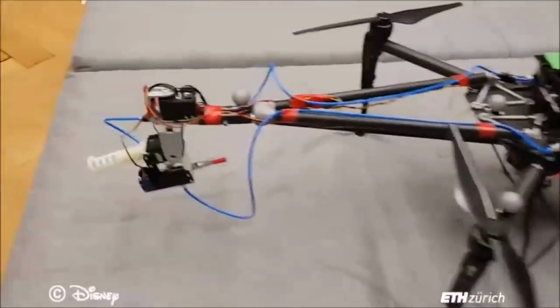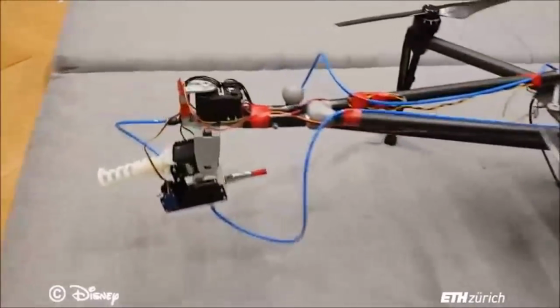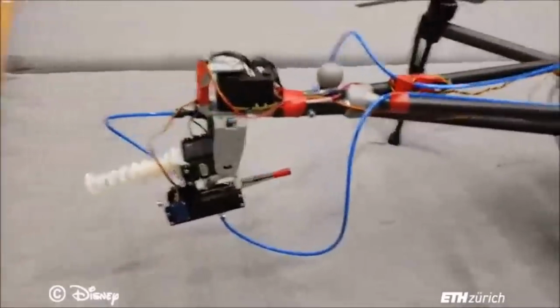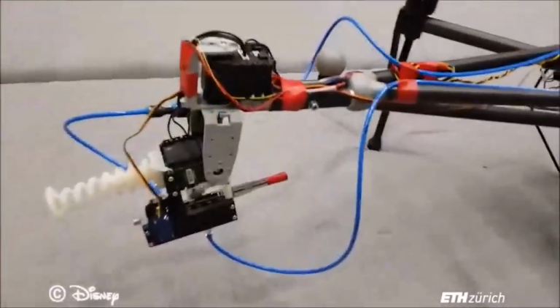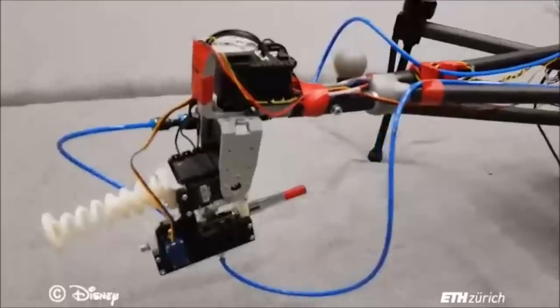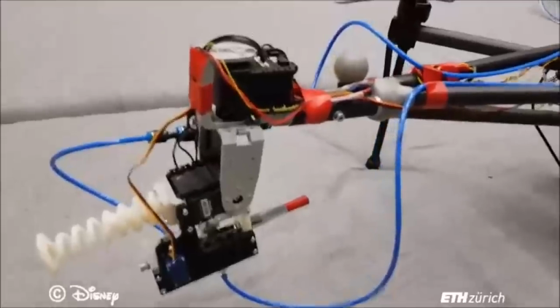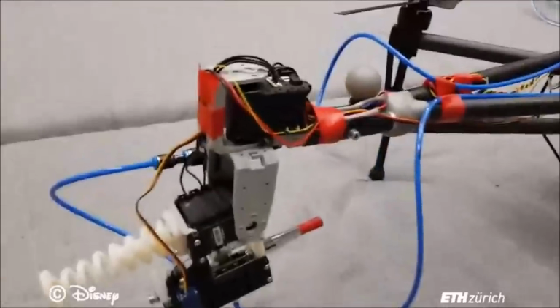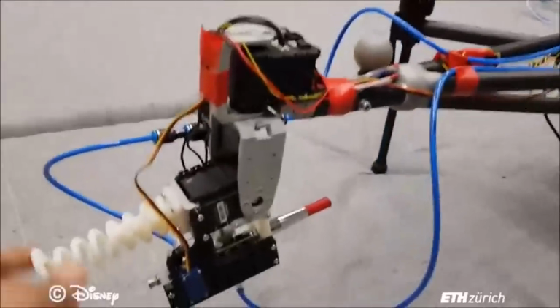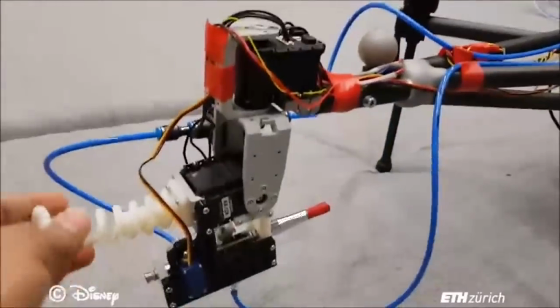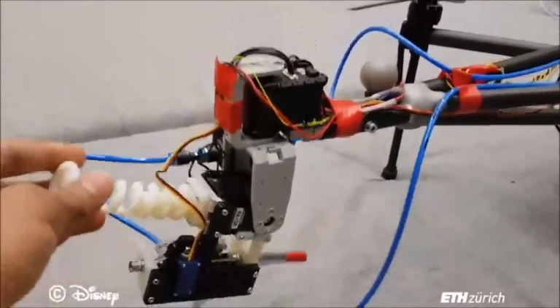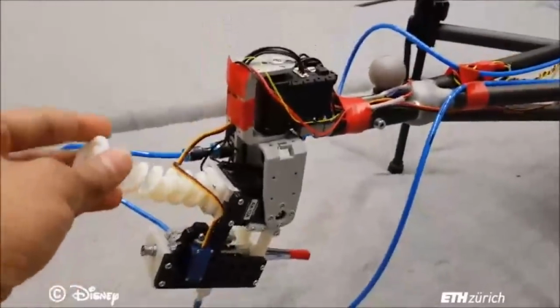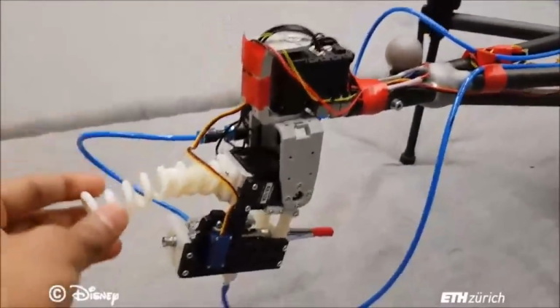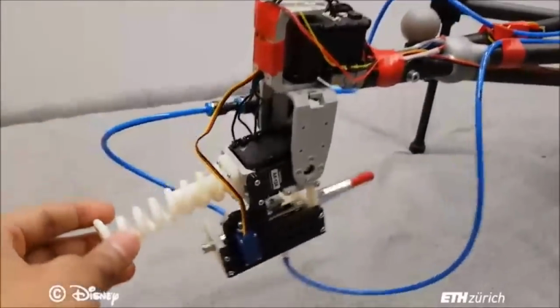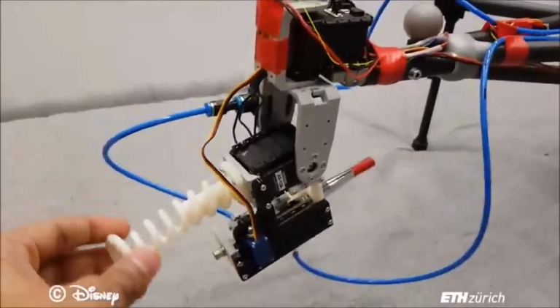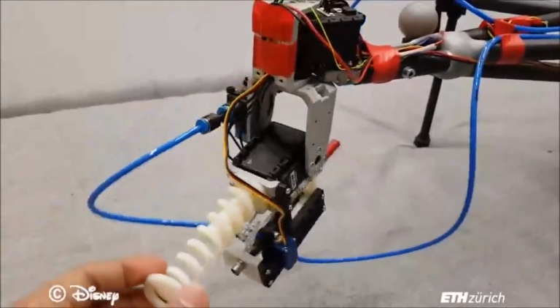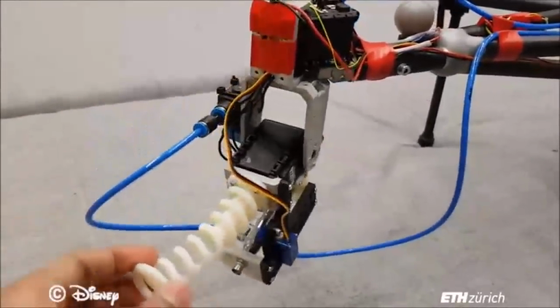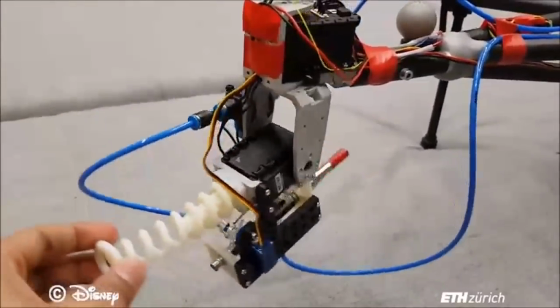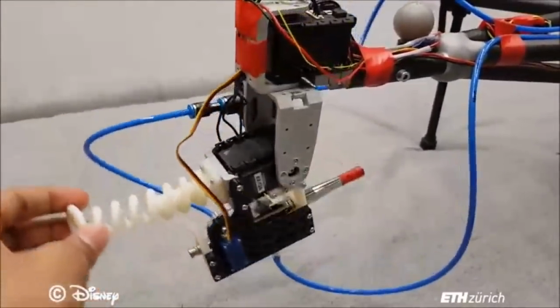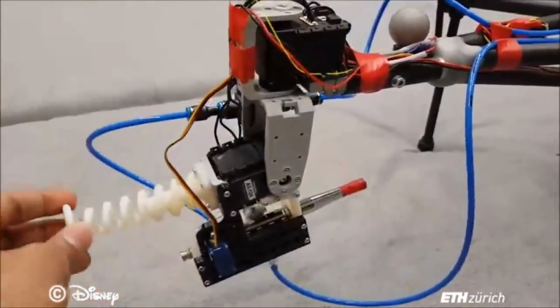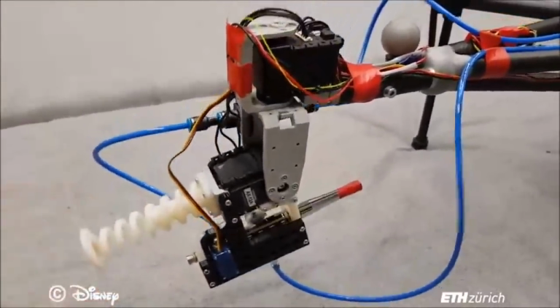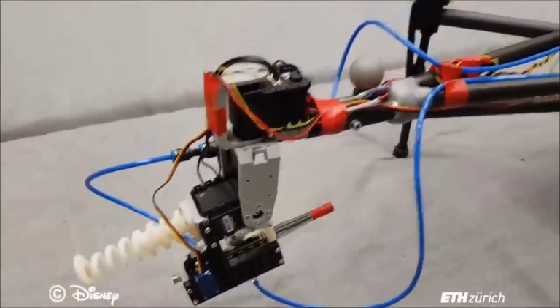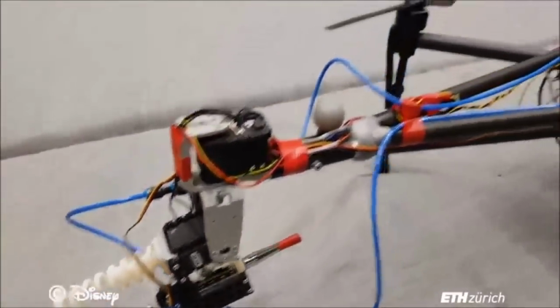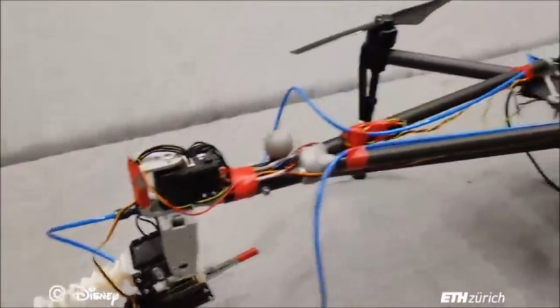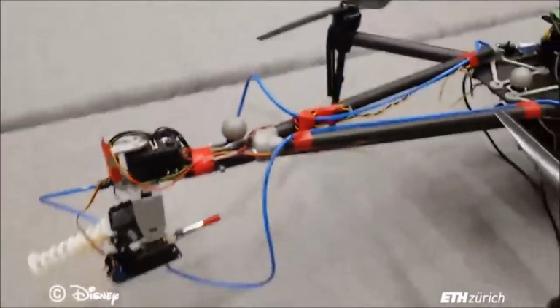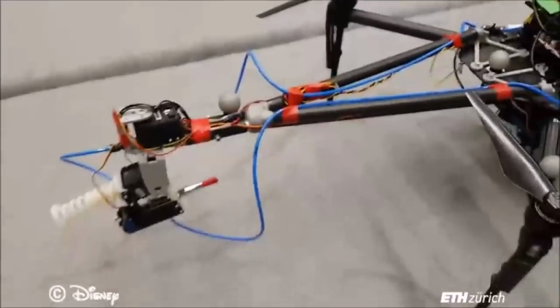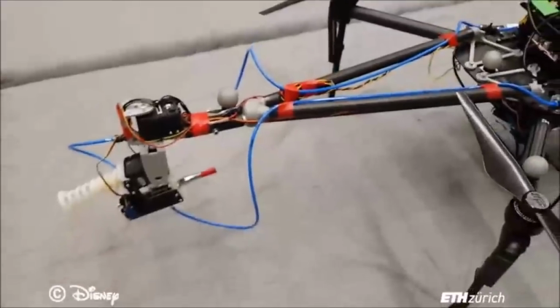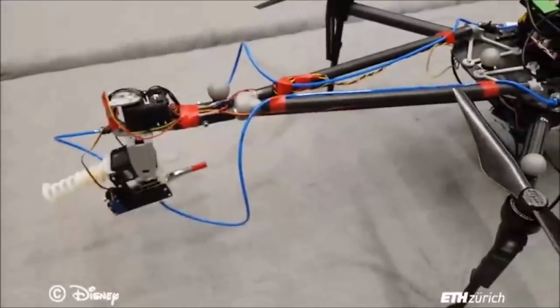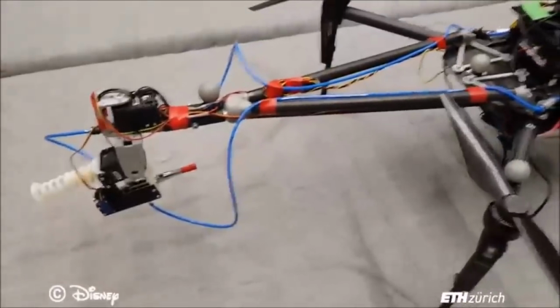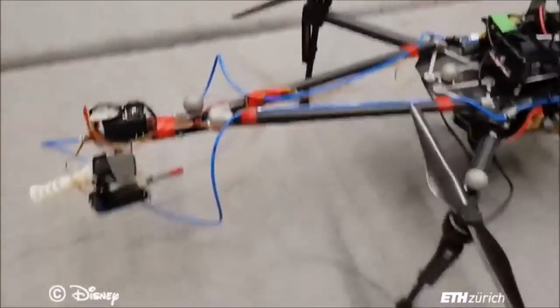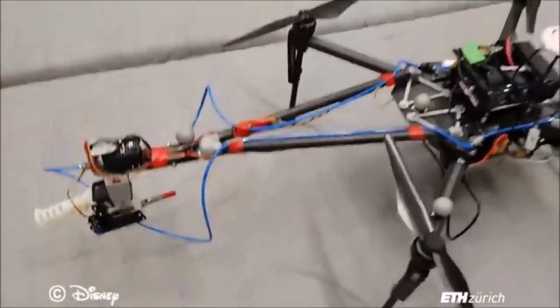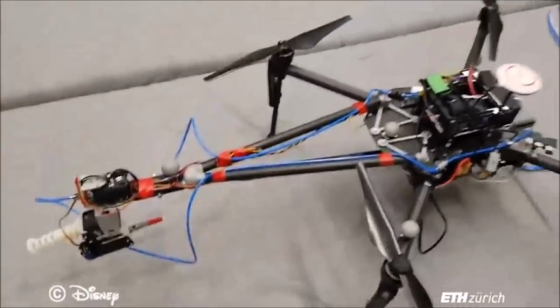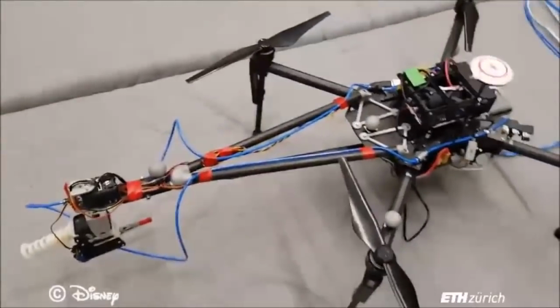The spray gun is mounted on a pan-tilt unit, with the pan-tilt unit on the end of an arm so that the spray is not affected by rotor wash.